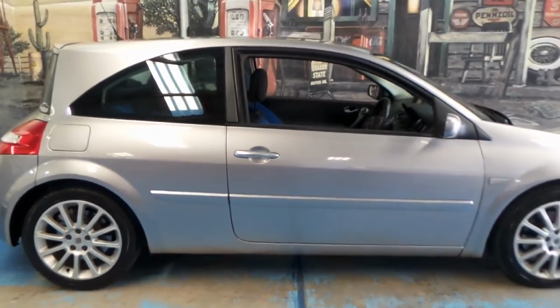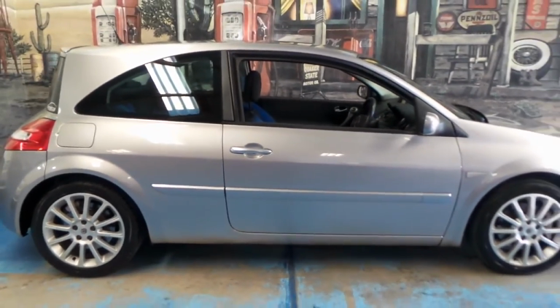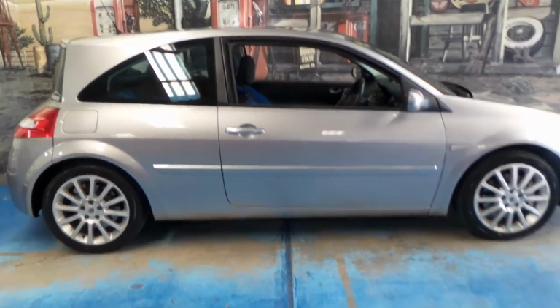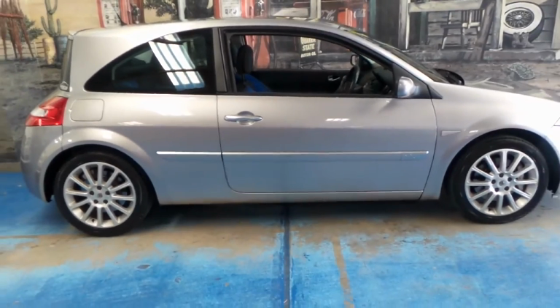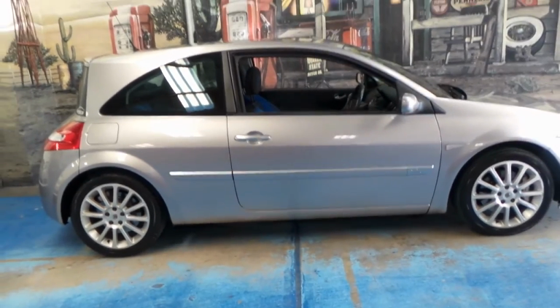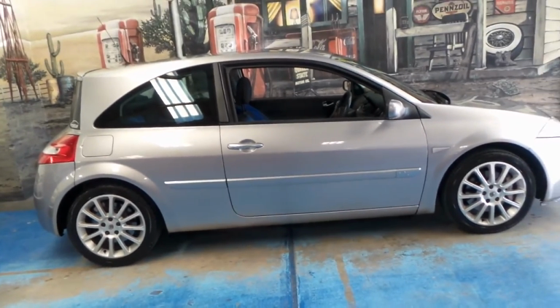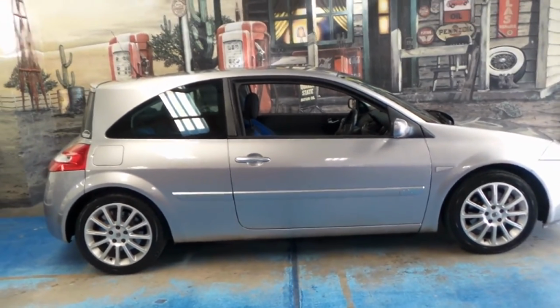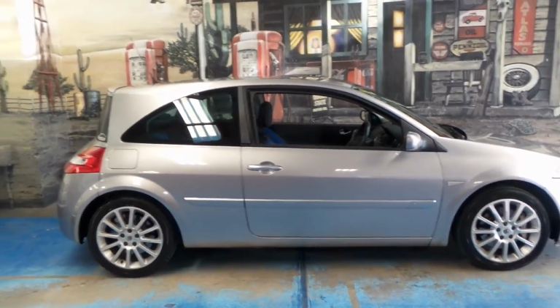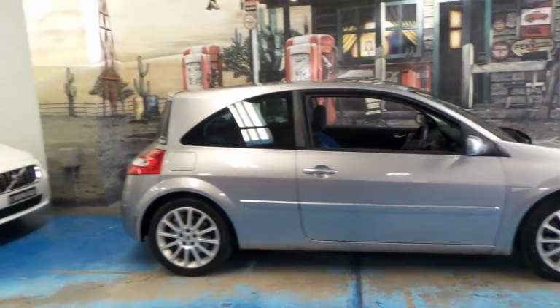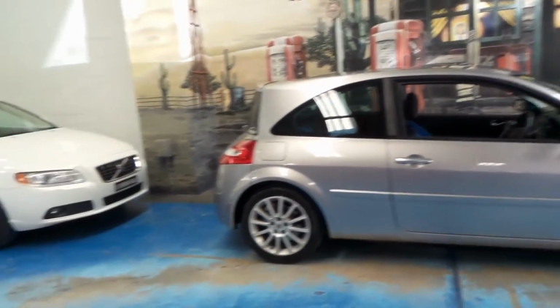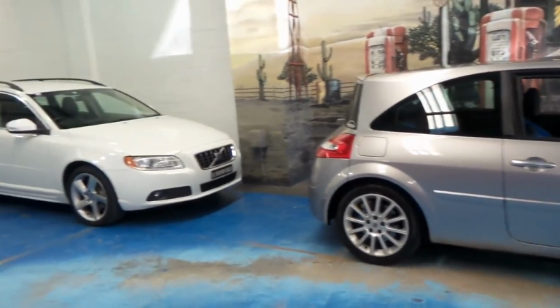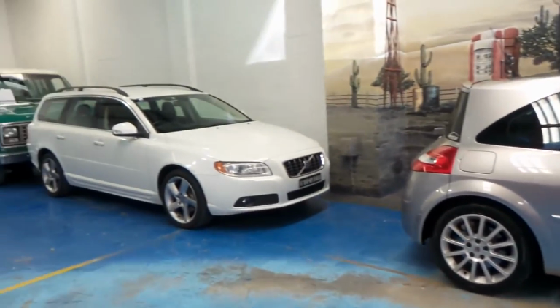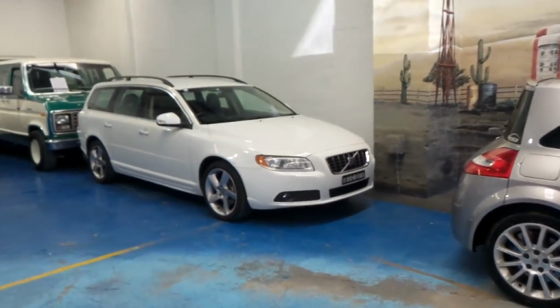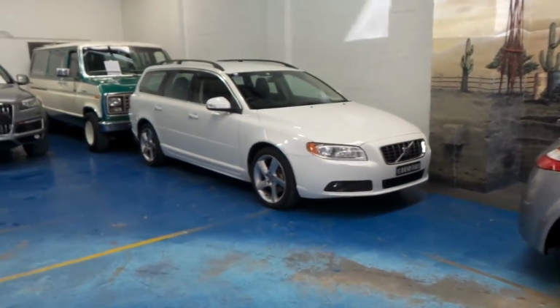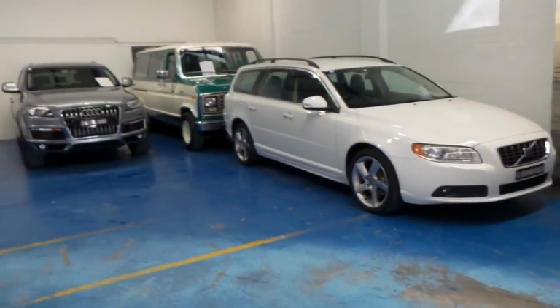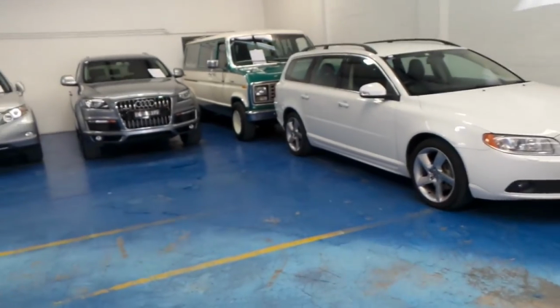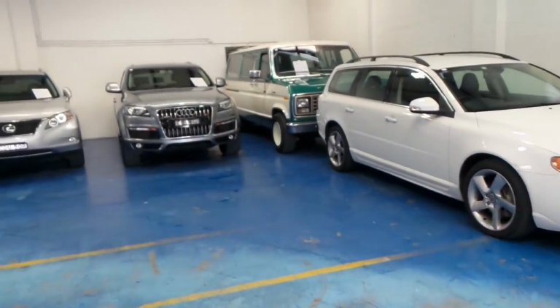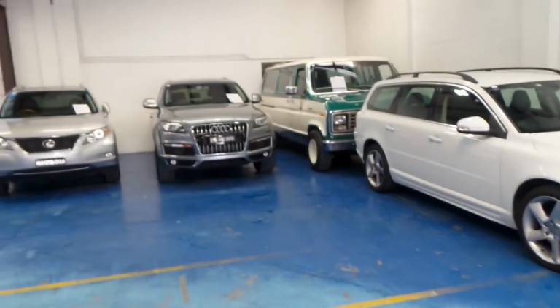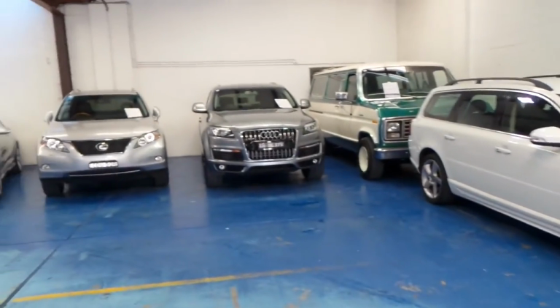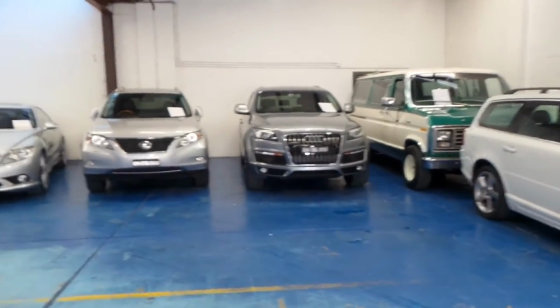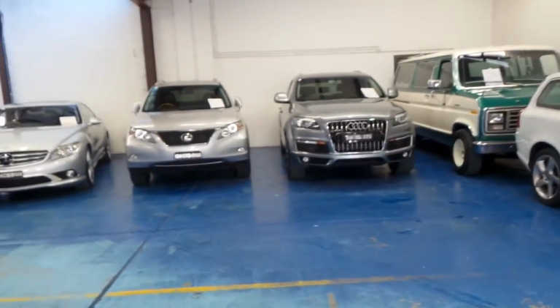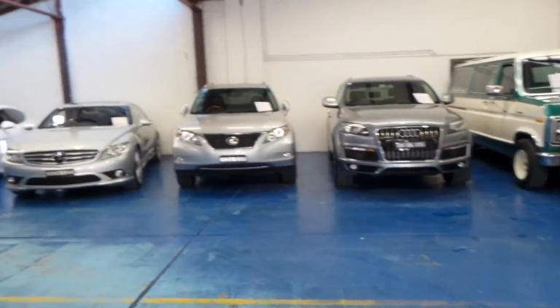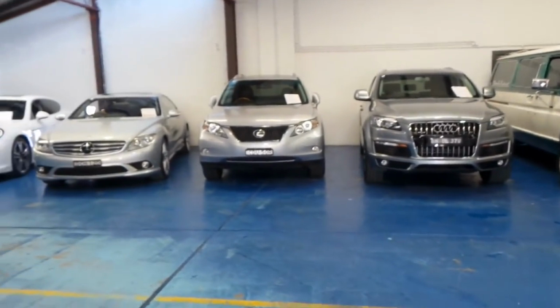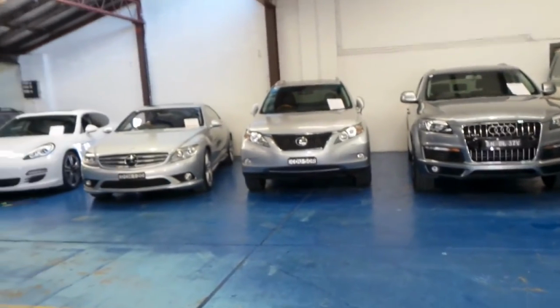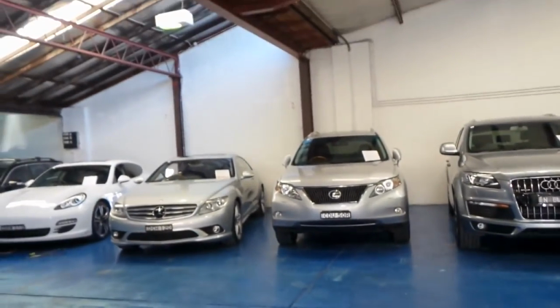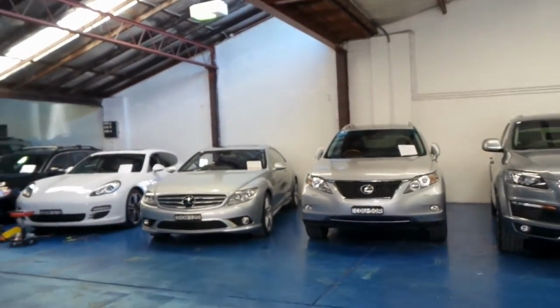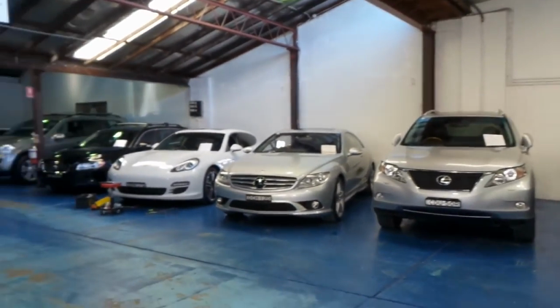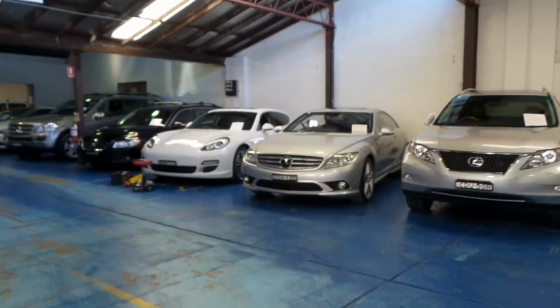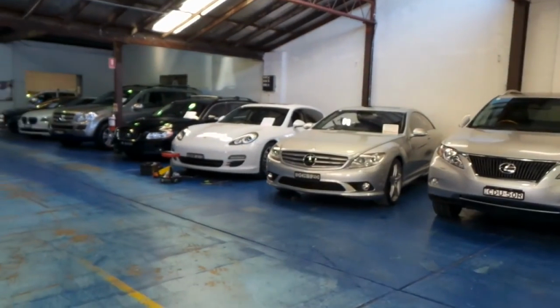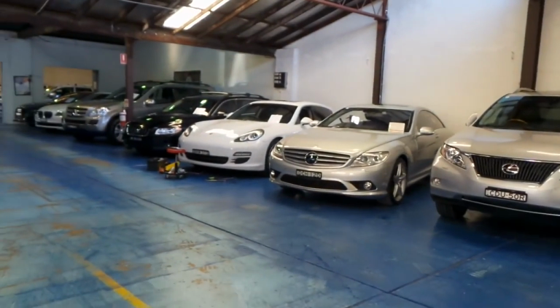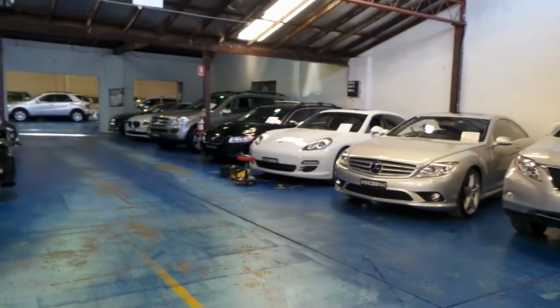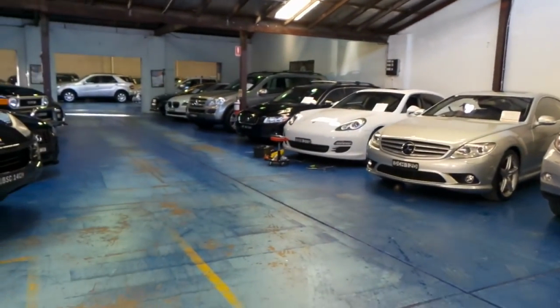Thanks so much for watching our video. We are the Old Timer Centre, located in Marrickville — we're in a warehouse. Richard or myself are happy to answer any questions you might have.